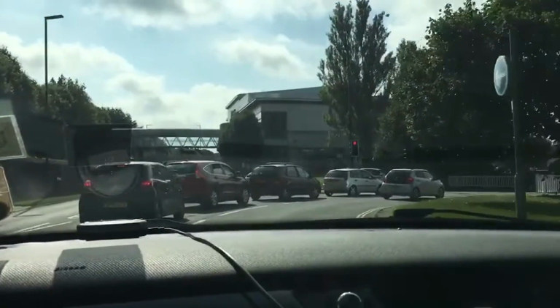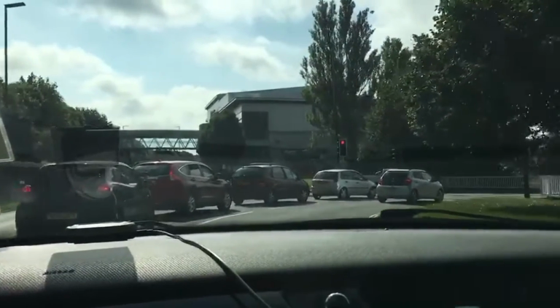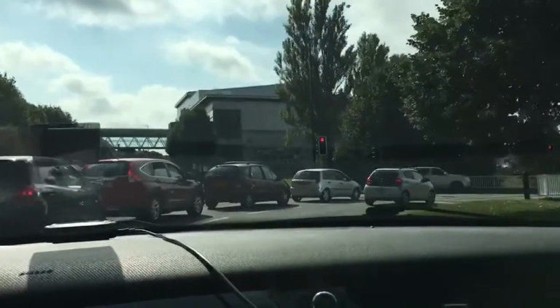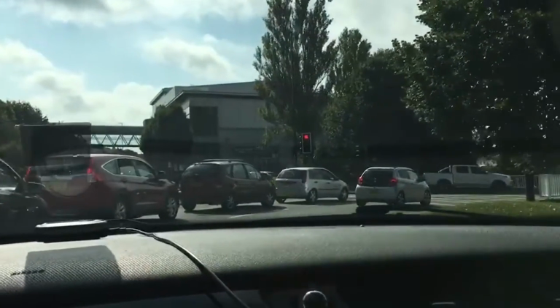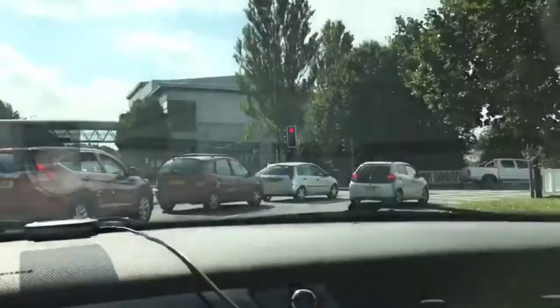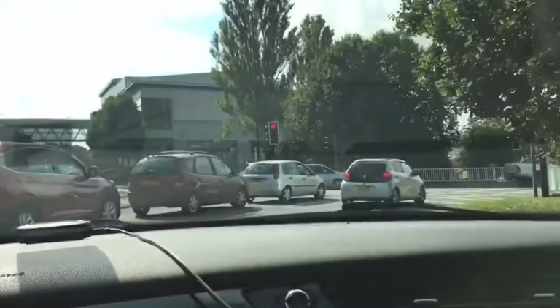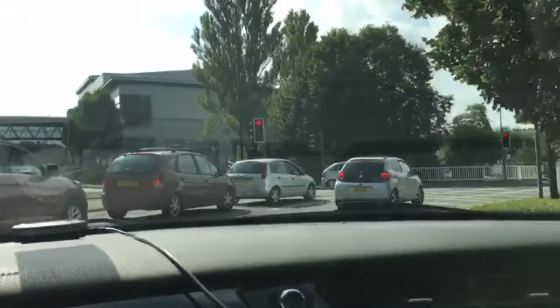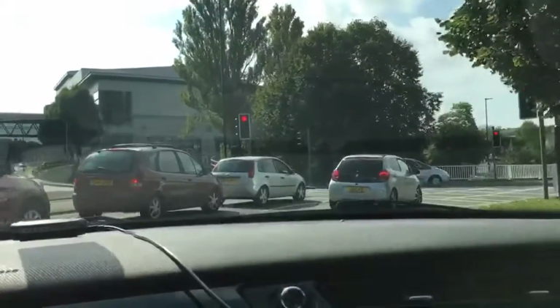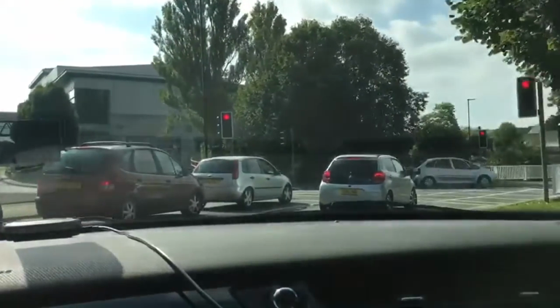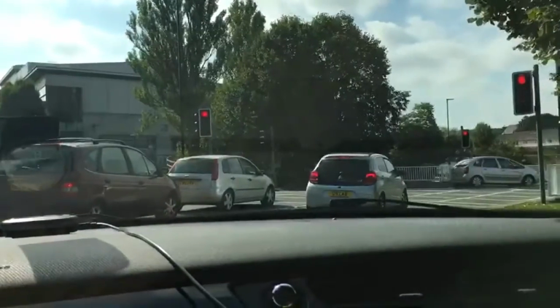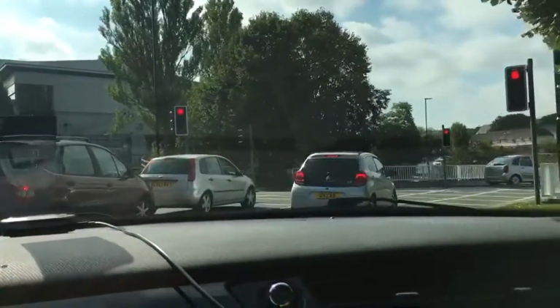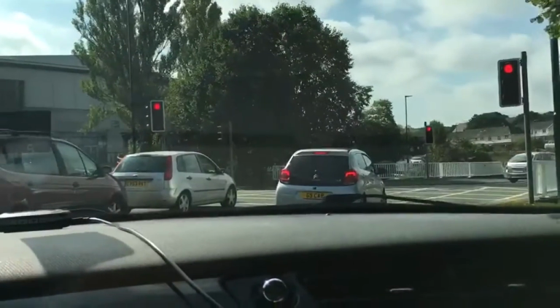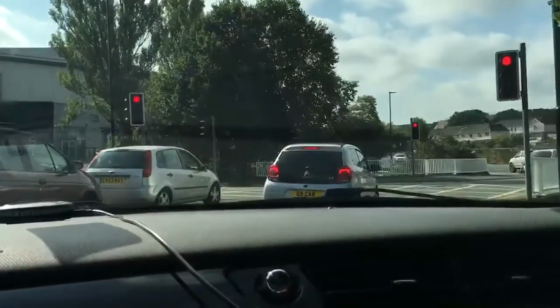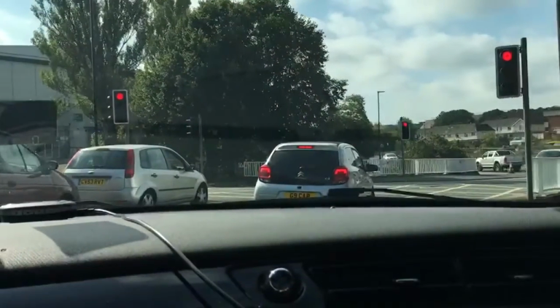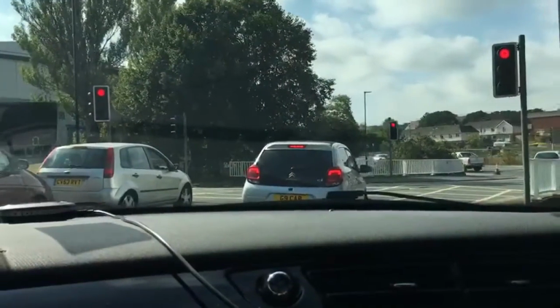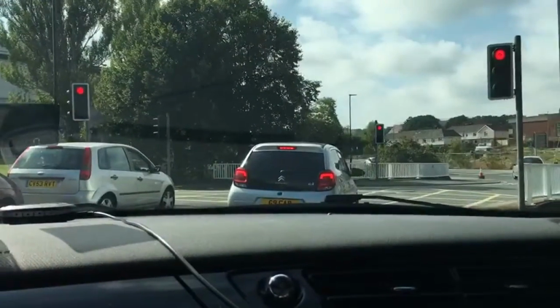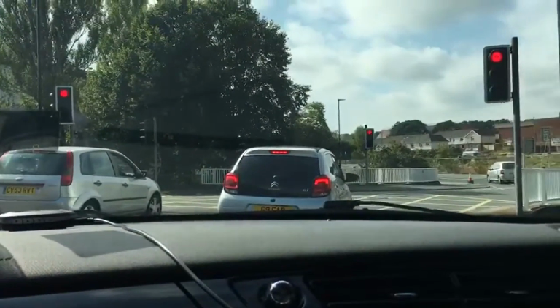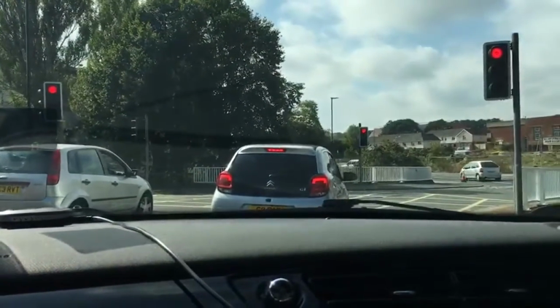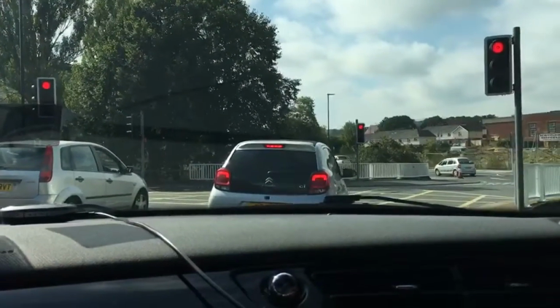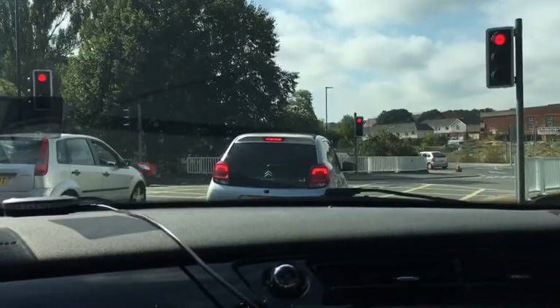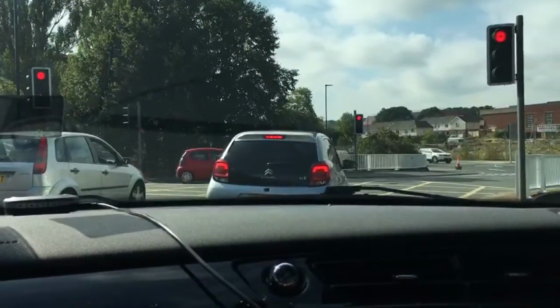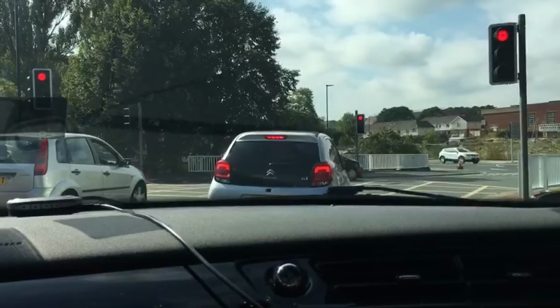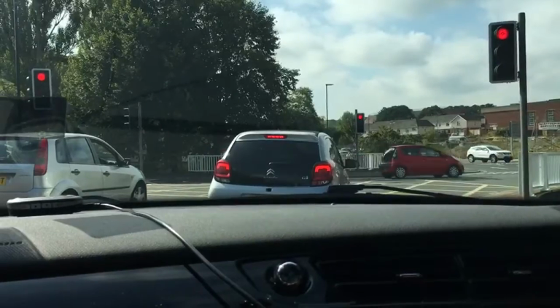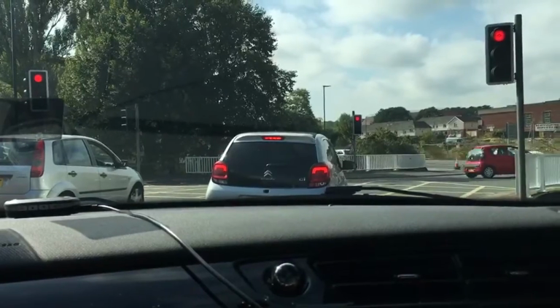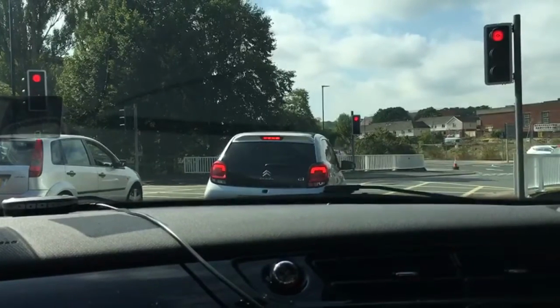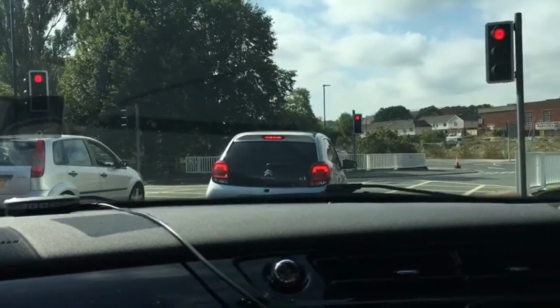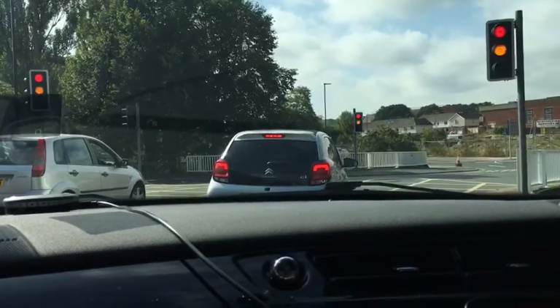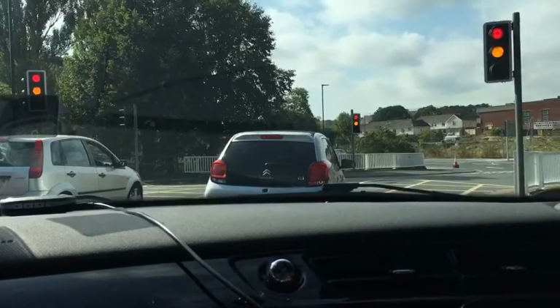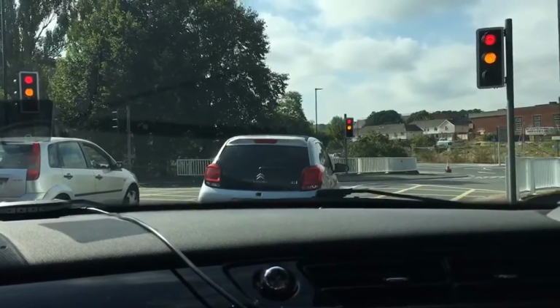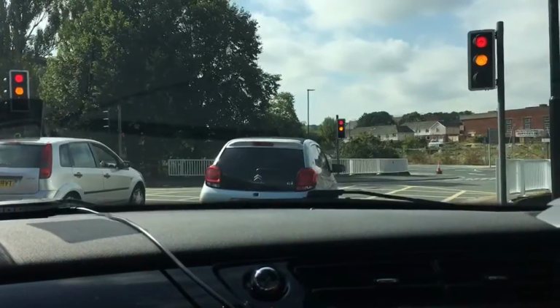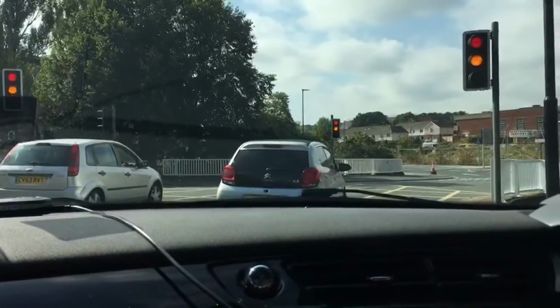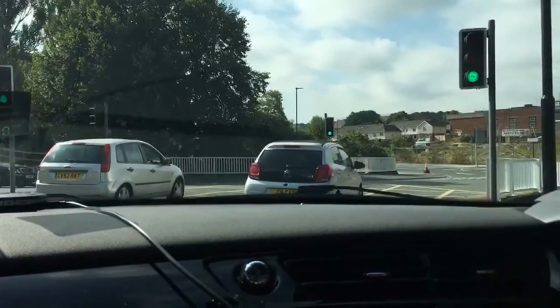The driving conditions today are good and dry, which means my separation distance has got to be about two seconds to keep a safe gap. With box junctions, just remembering that you should not enter the box junction unless your exit is clear.